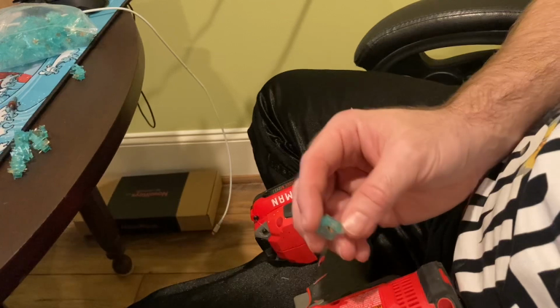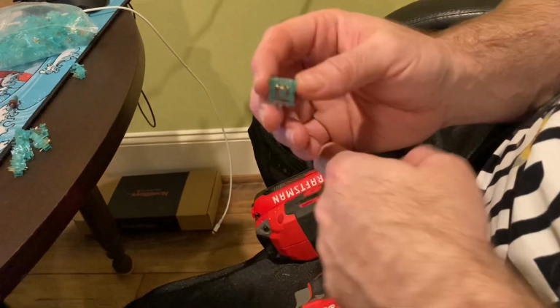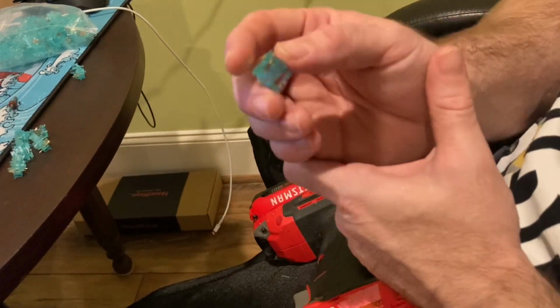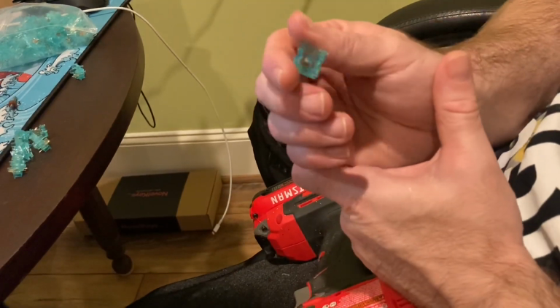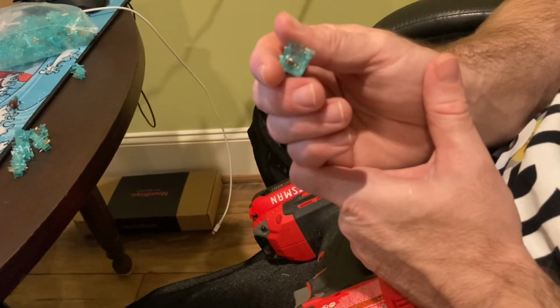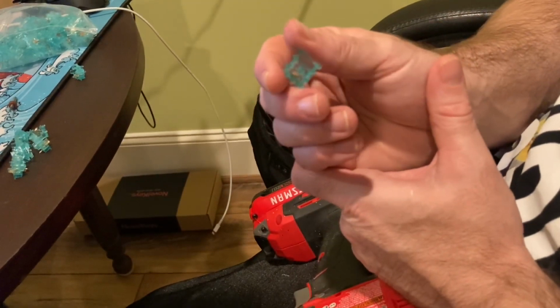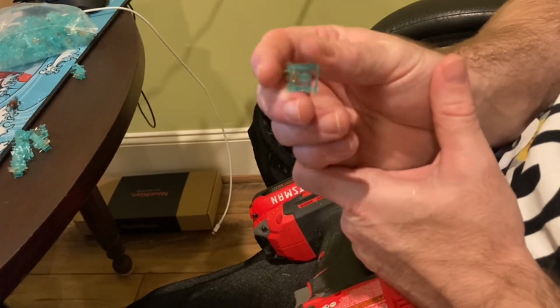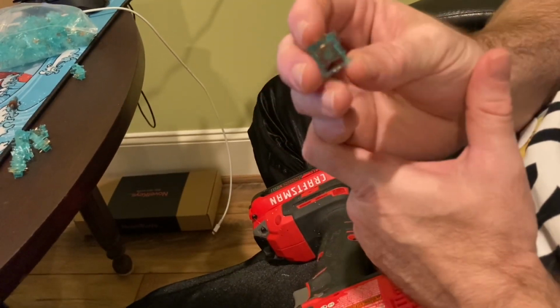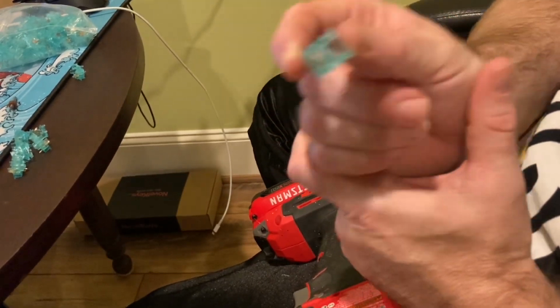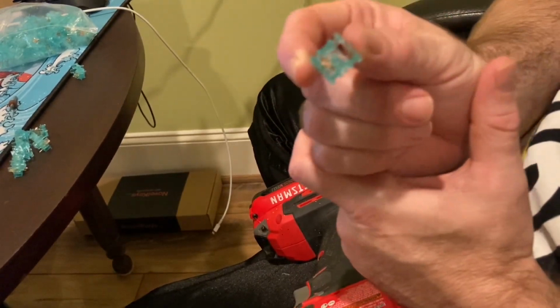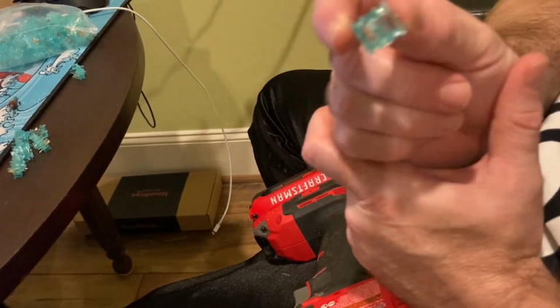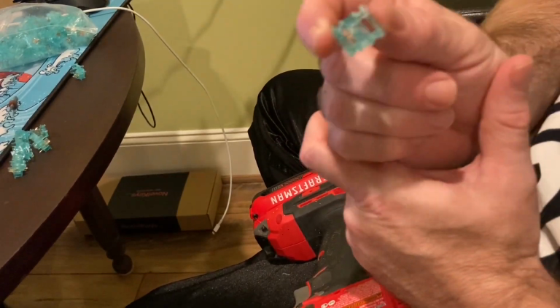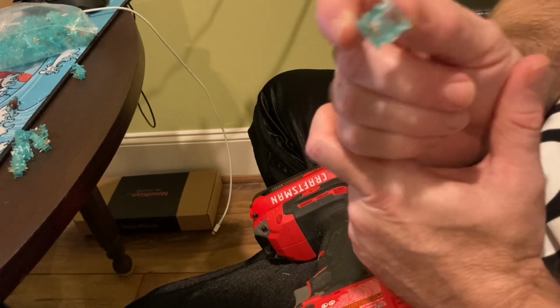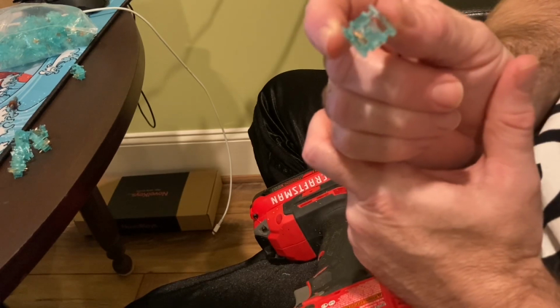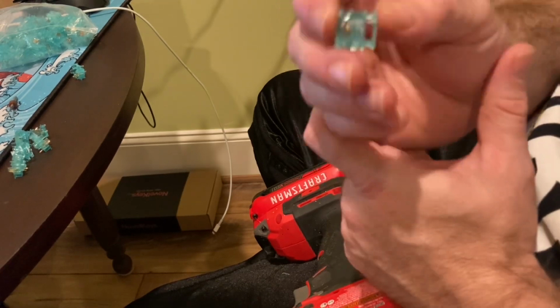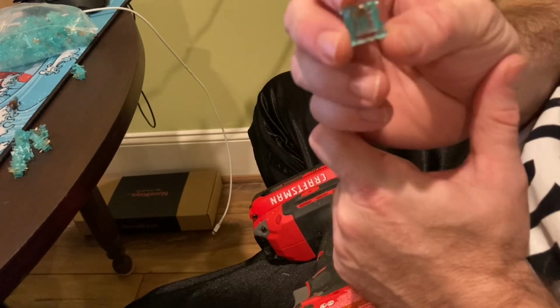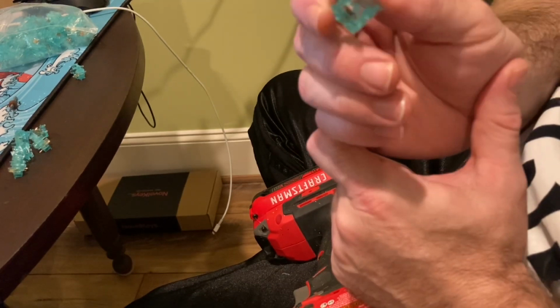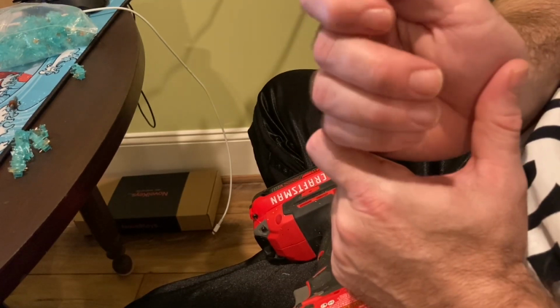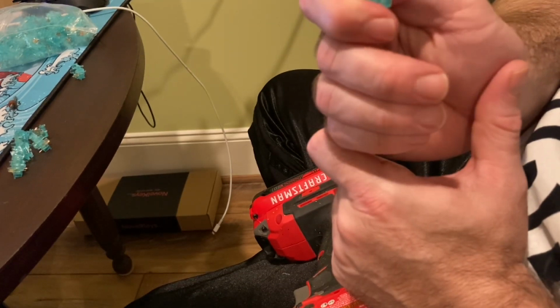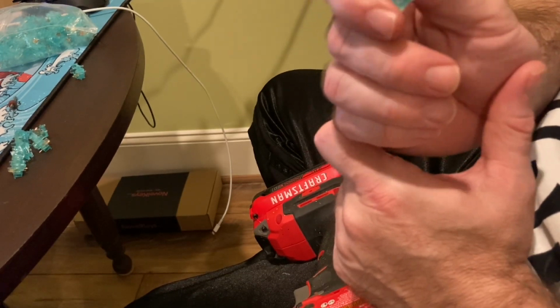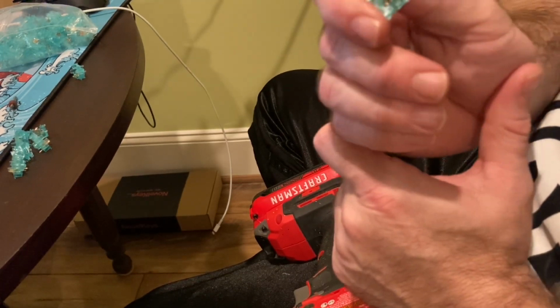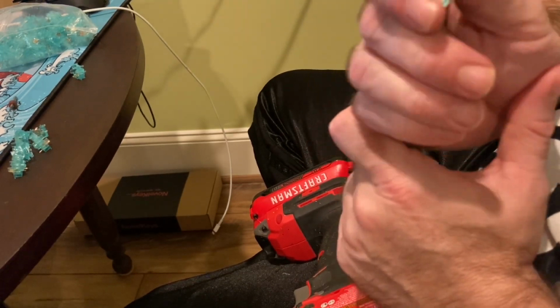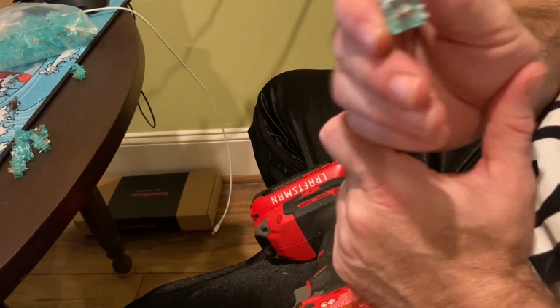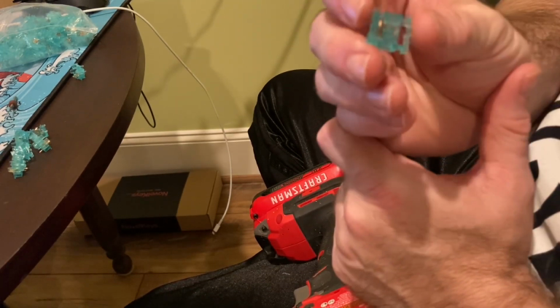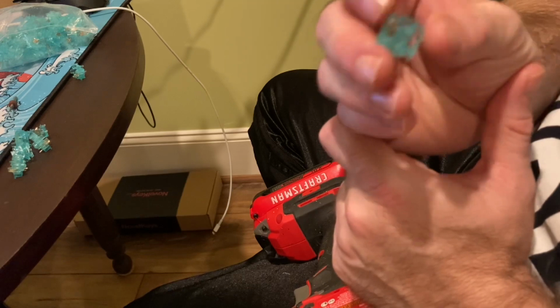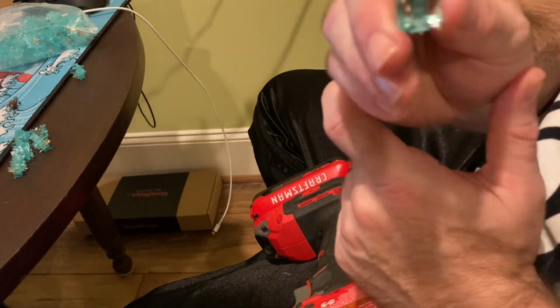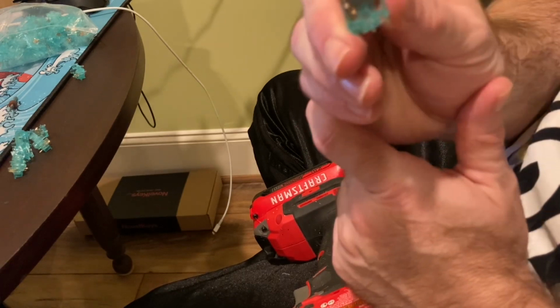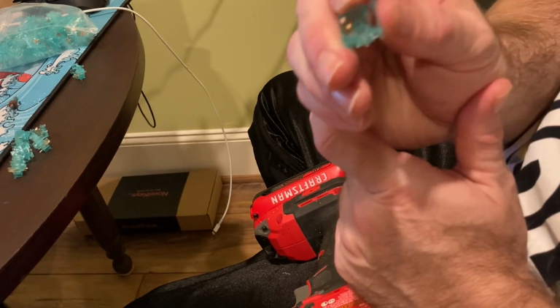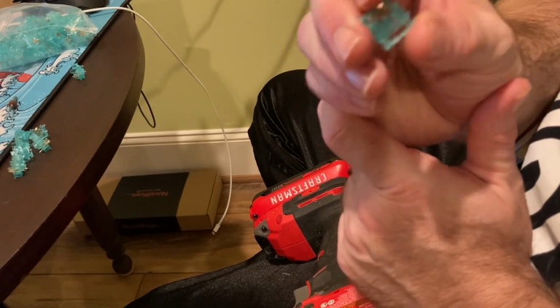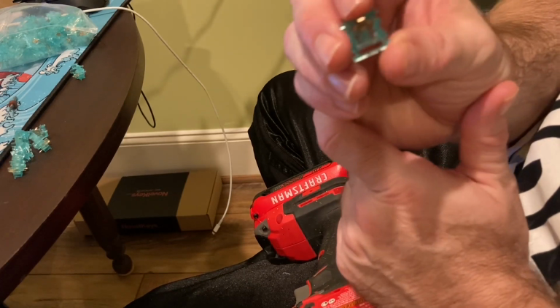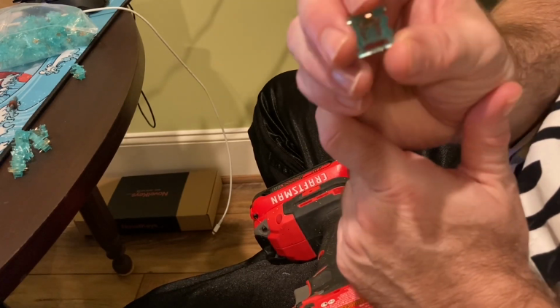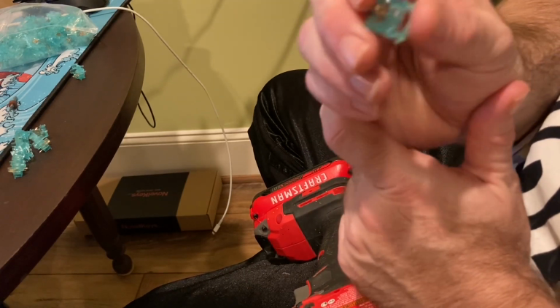Hey guys, today we're going to be retooling some switch housings. This is the bottom housing of a blue ice switch from Gazoo. These switches are manufactured by Atomoo and are great switches. The only problem is the hole that the stem depresses into can be a bit scratchy and tight at times.